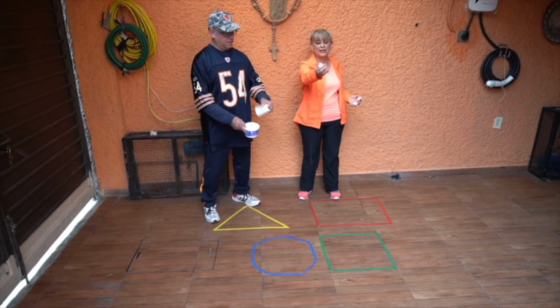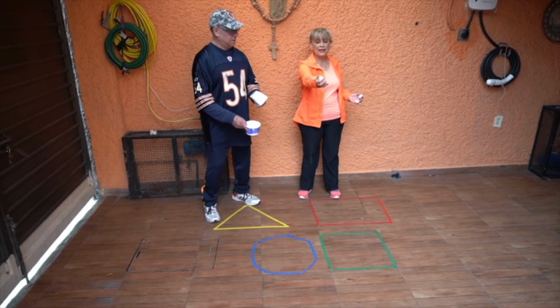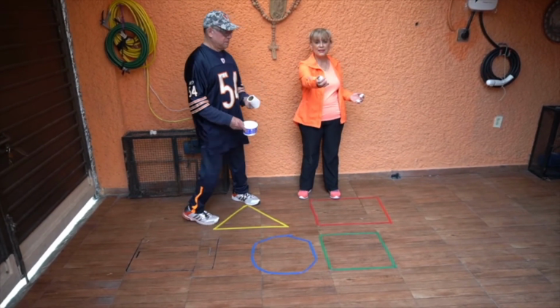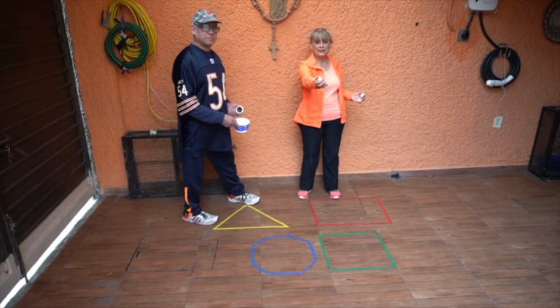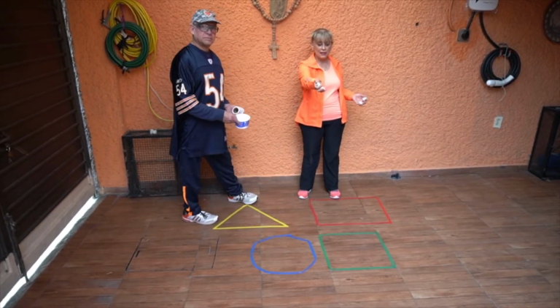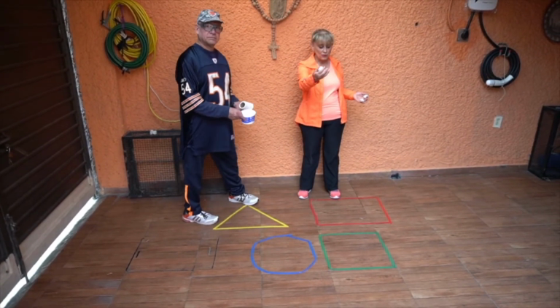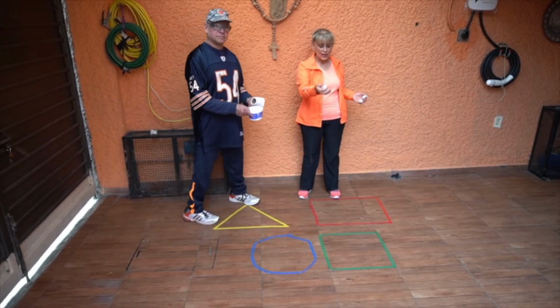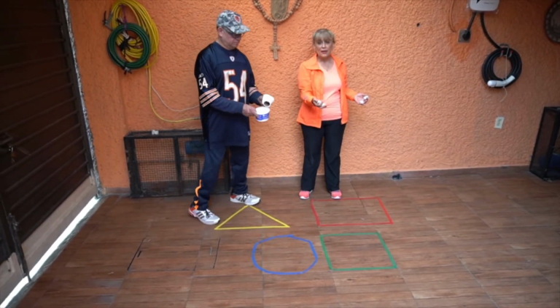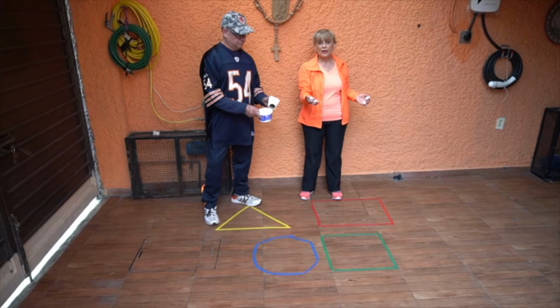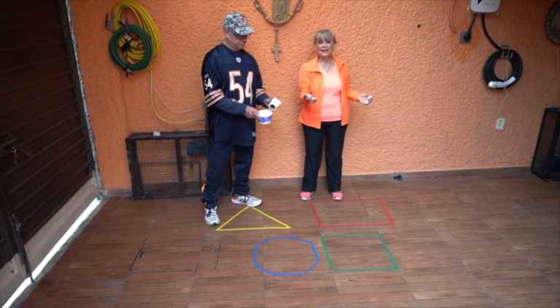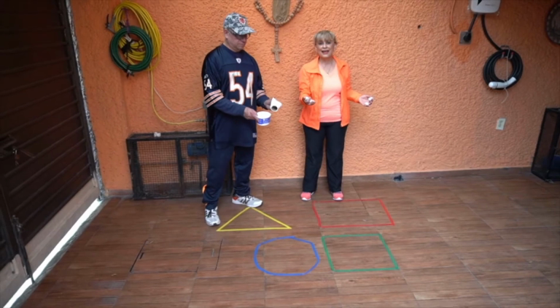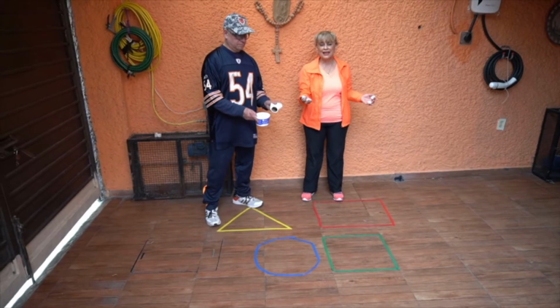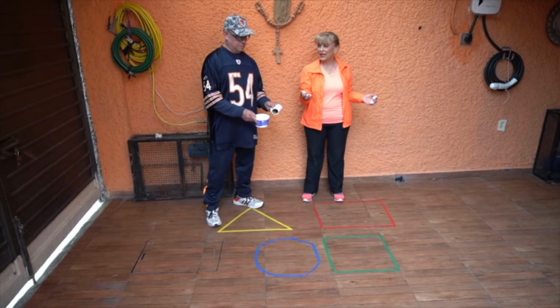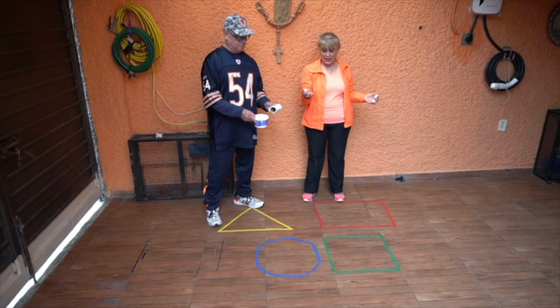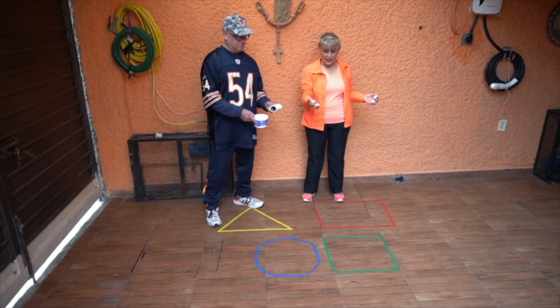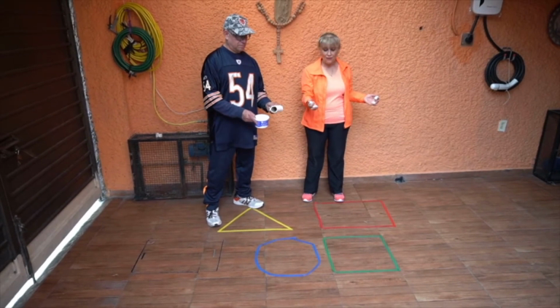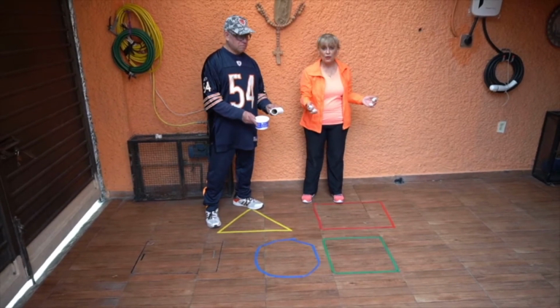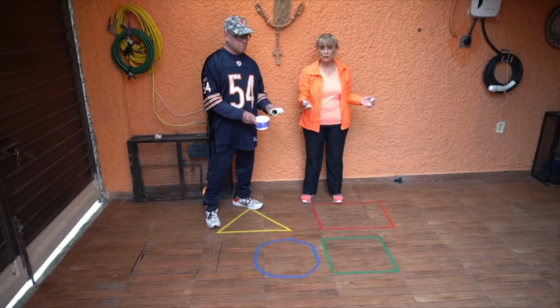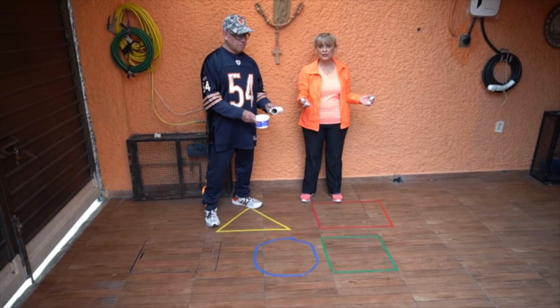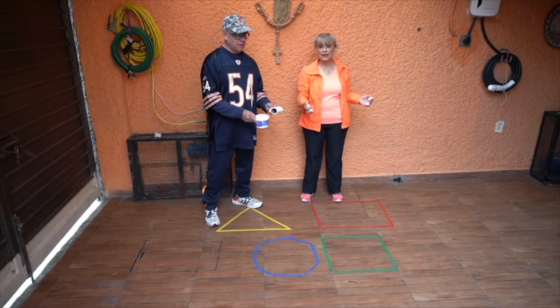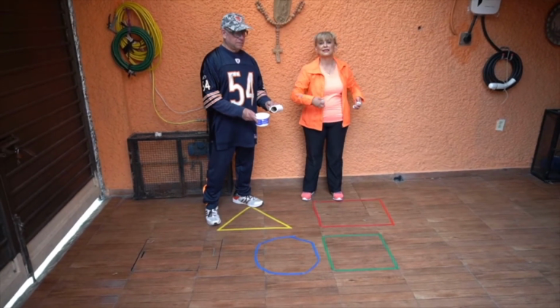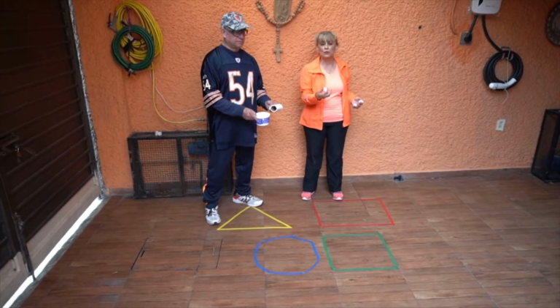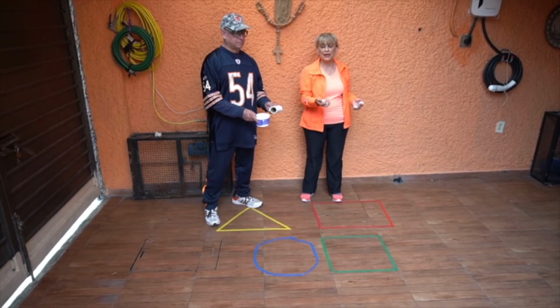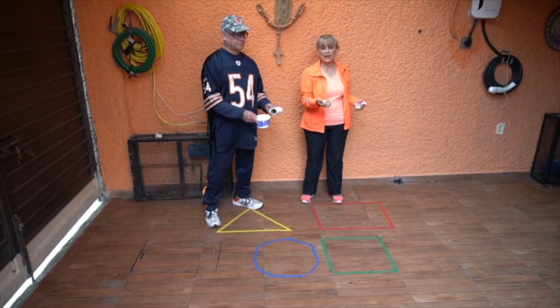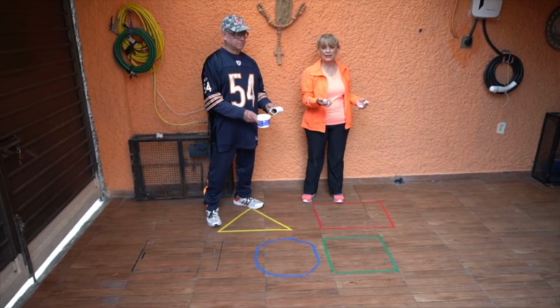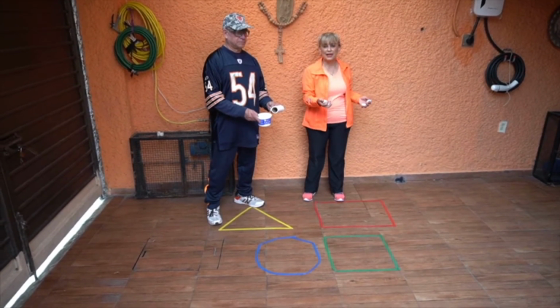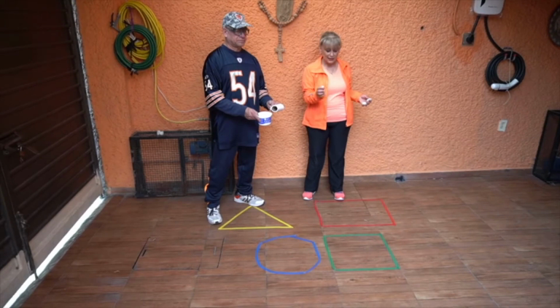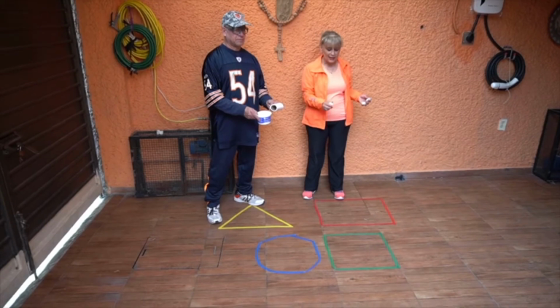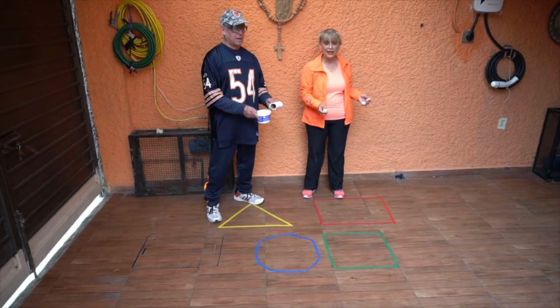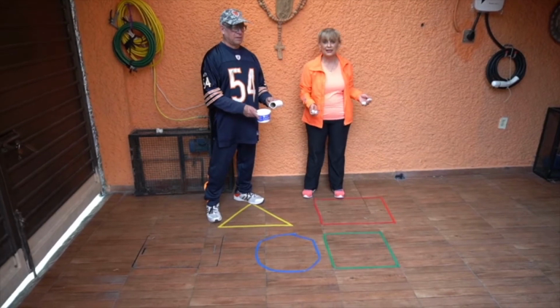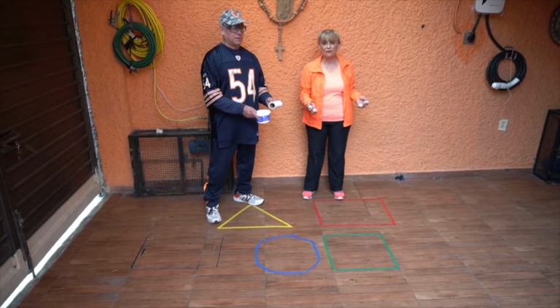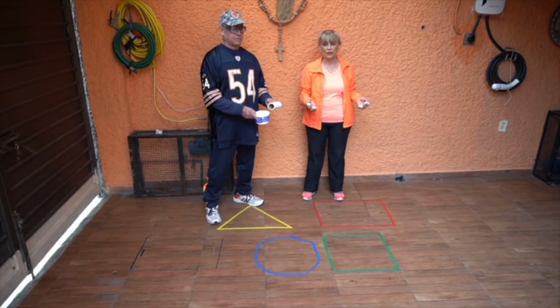A cierta distancia tenemos que indicar qué figura tenemos que atinarle. Lanzamos la teja y tiene que caer en esa figura.